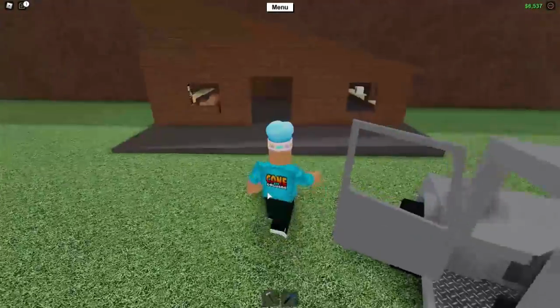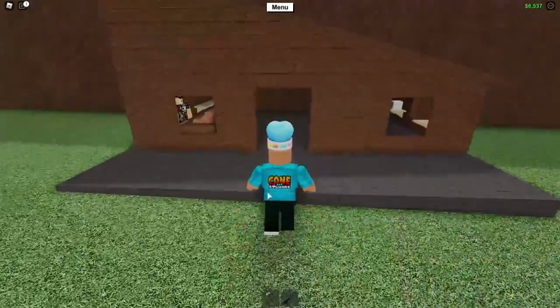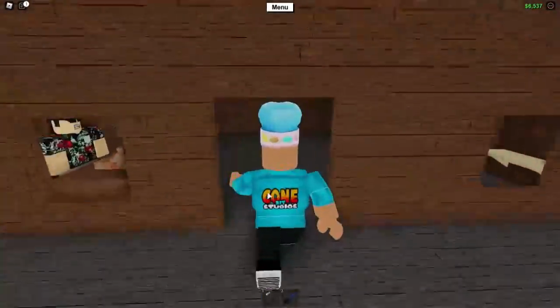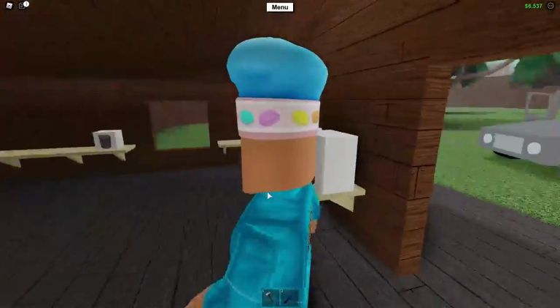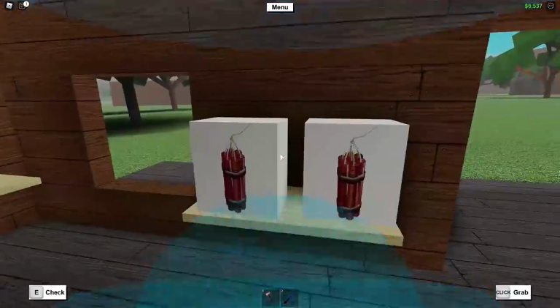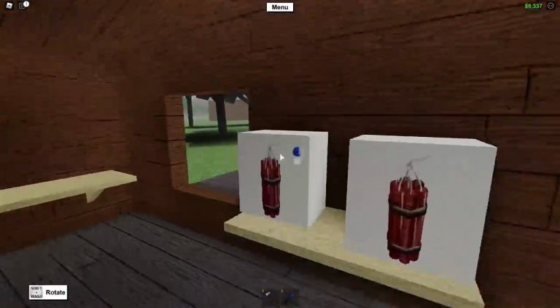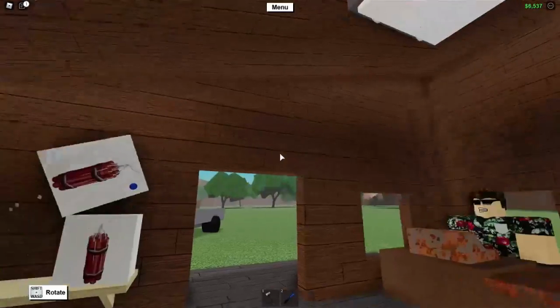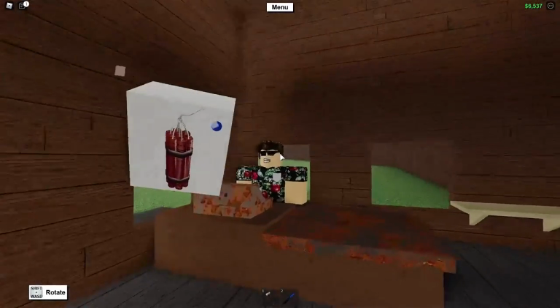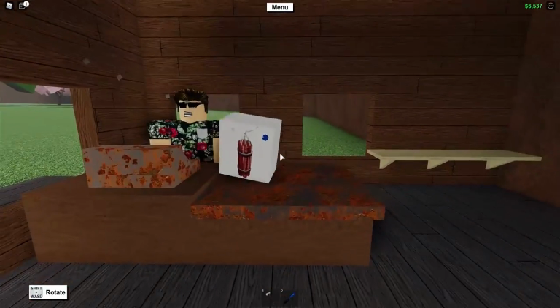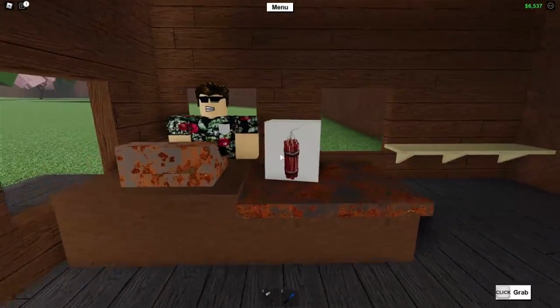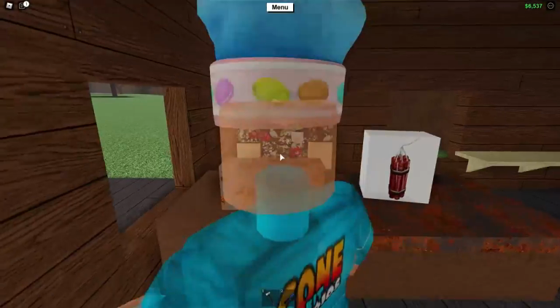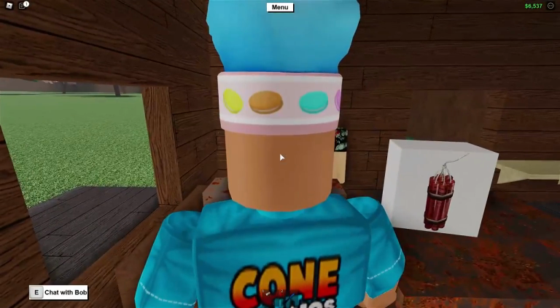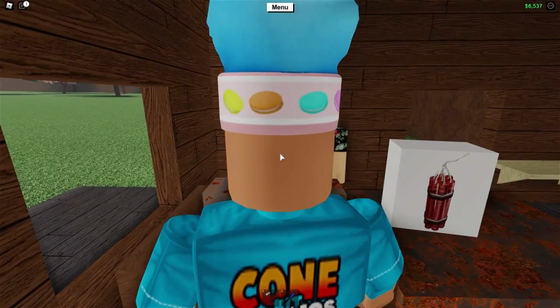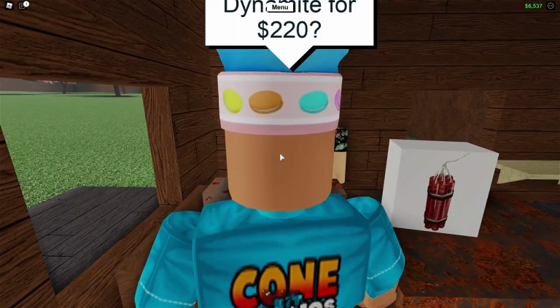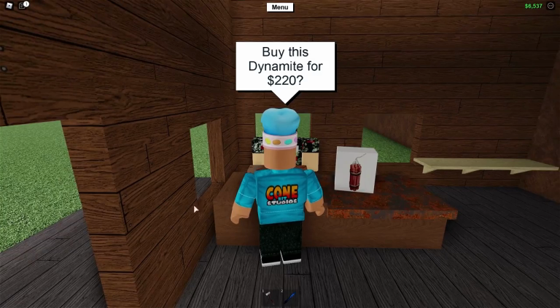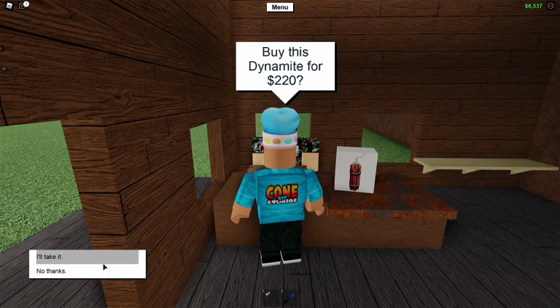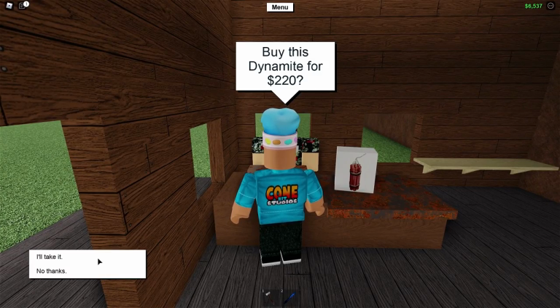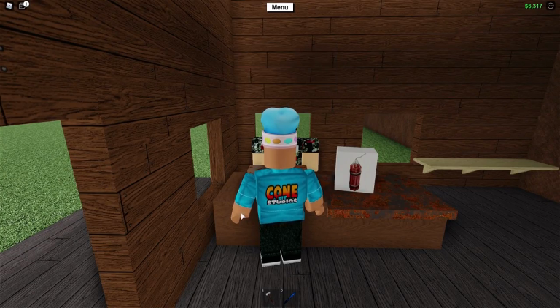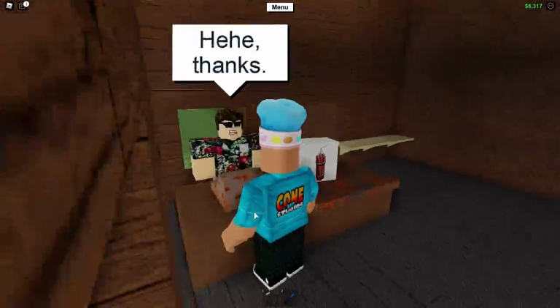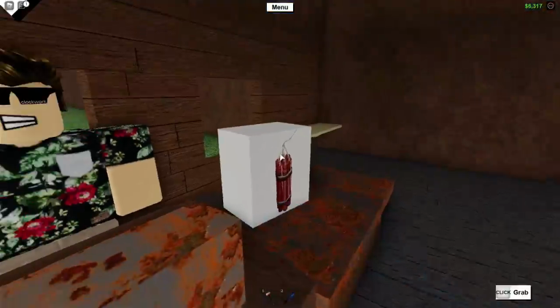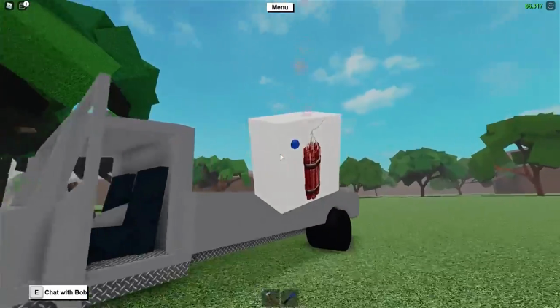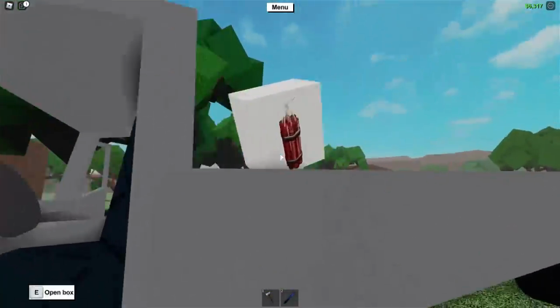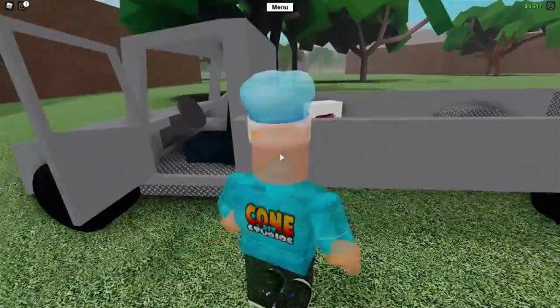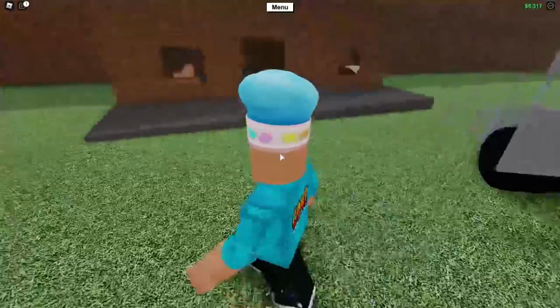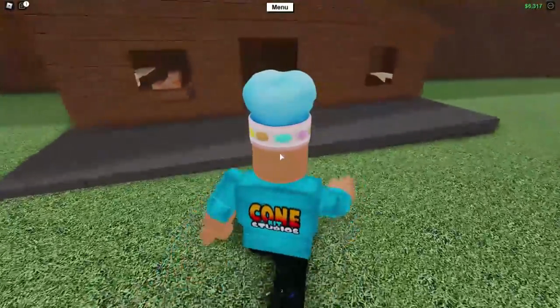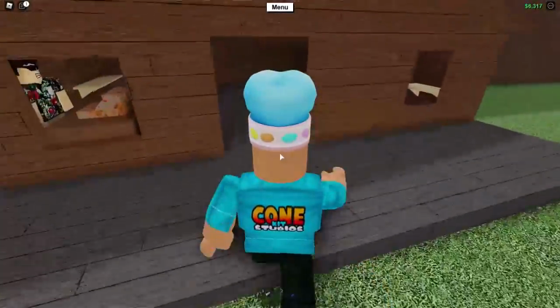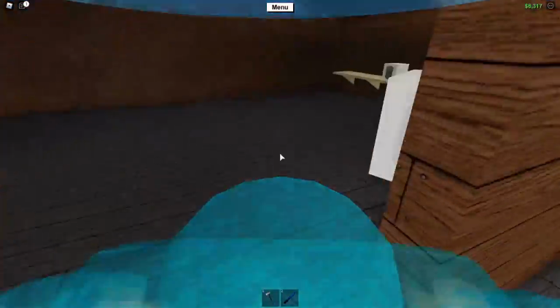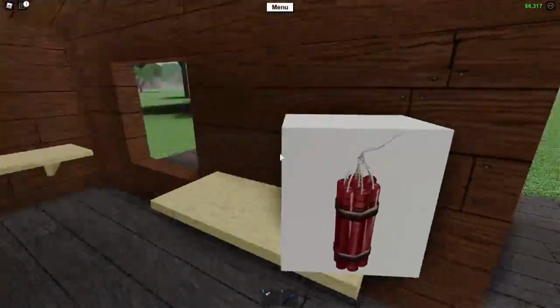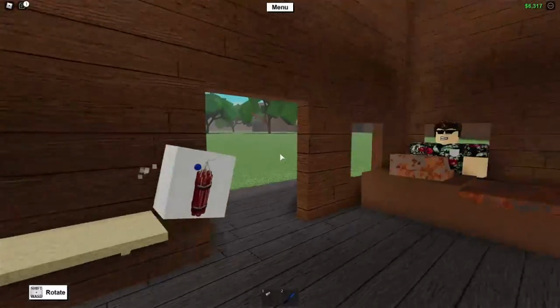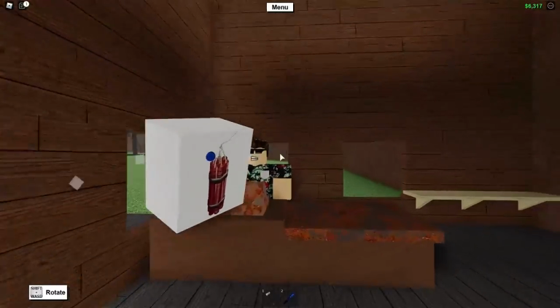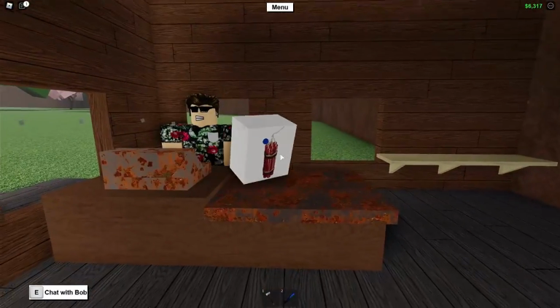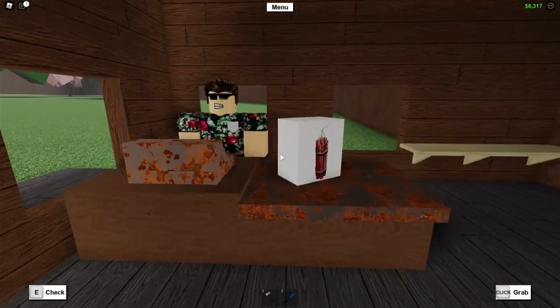Once you have arrived at Bob's Shed, you want to buy yourself some dynamite. This dynamite costs $220 a piece, just like this, and you want to go ahead and buy some of those. You can actually take one dynamite, but I'm going to be safe and take two dynamite, just in case the rocks fall back down.